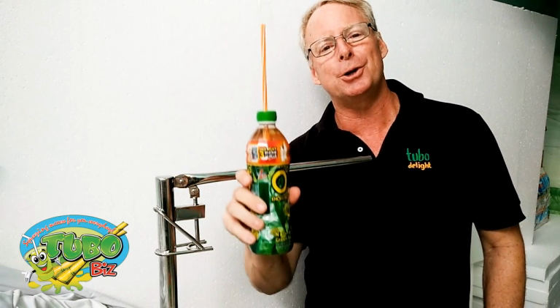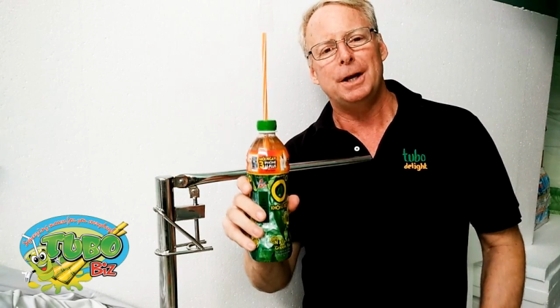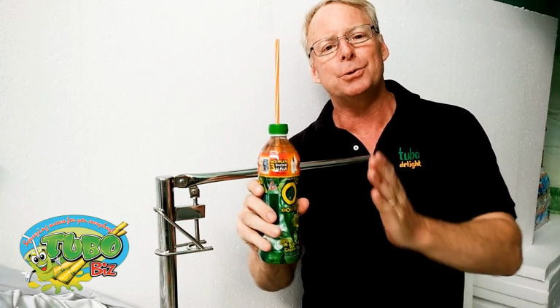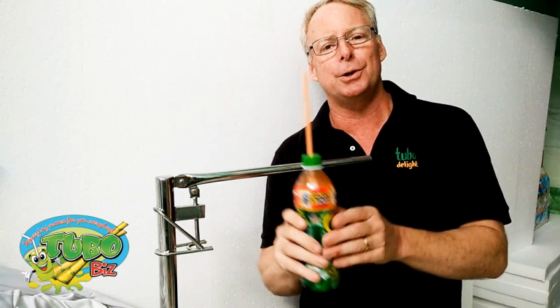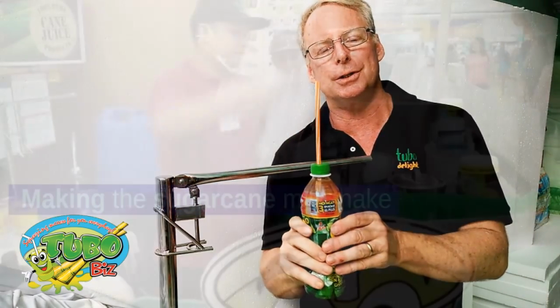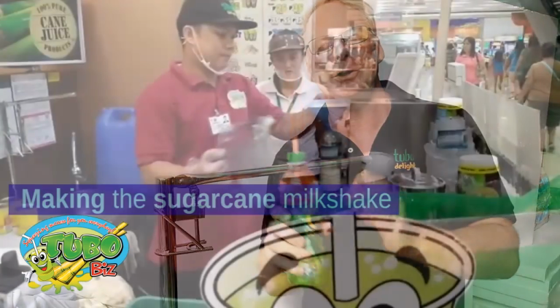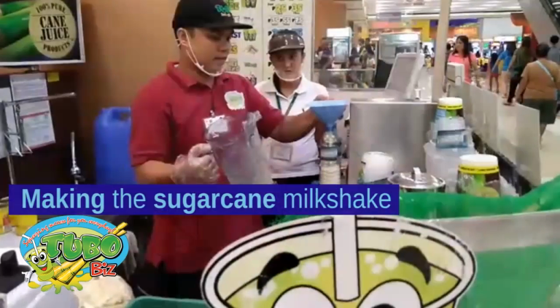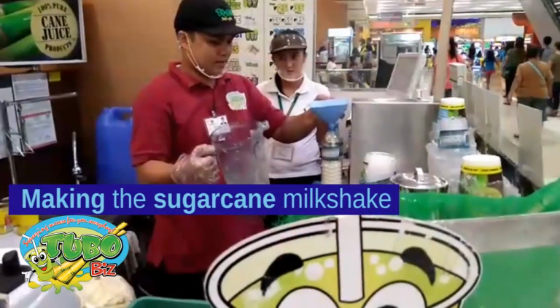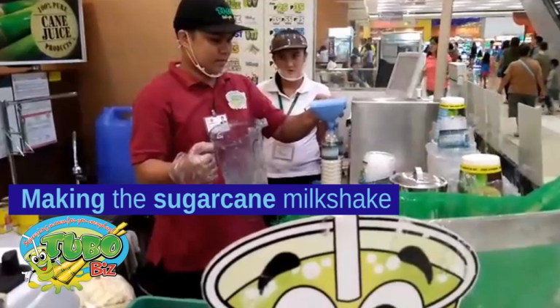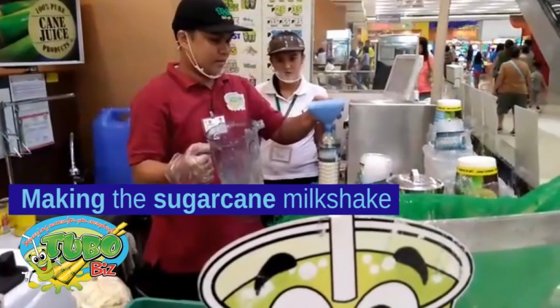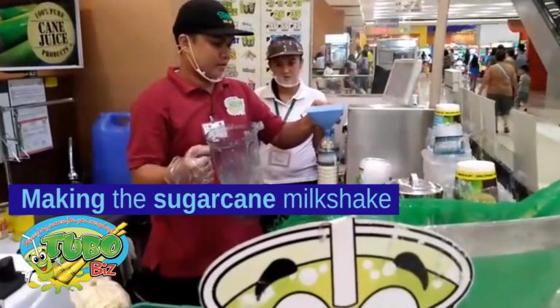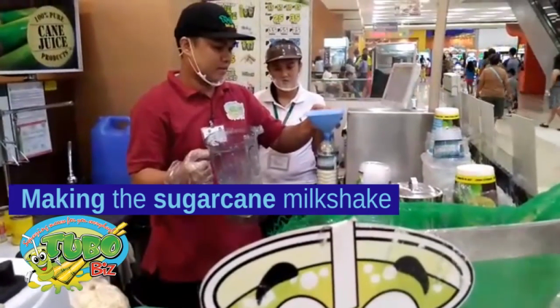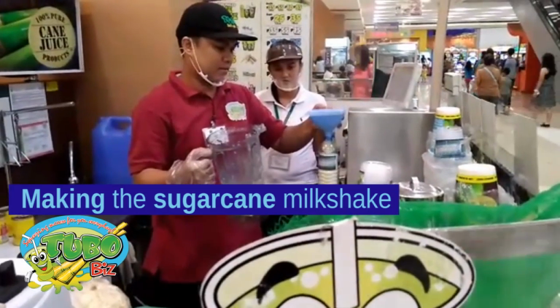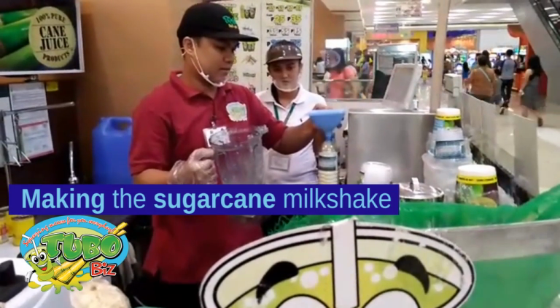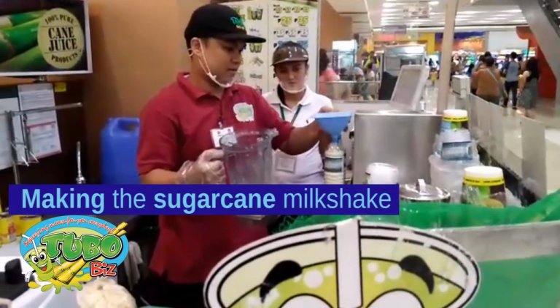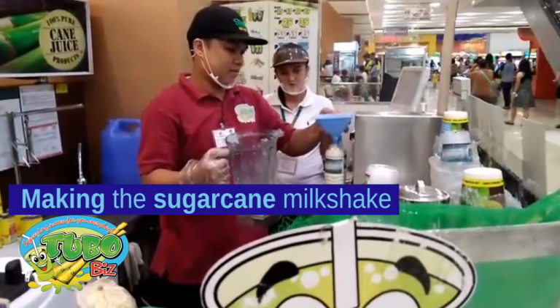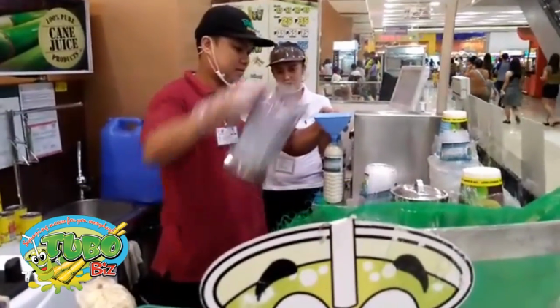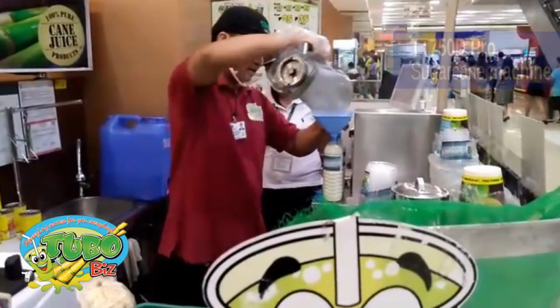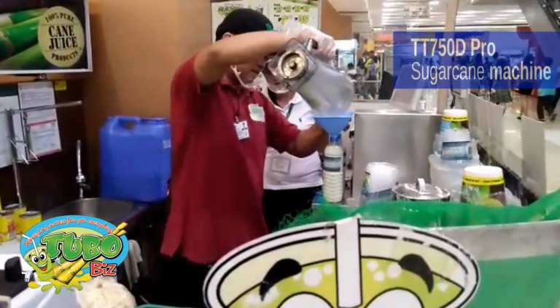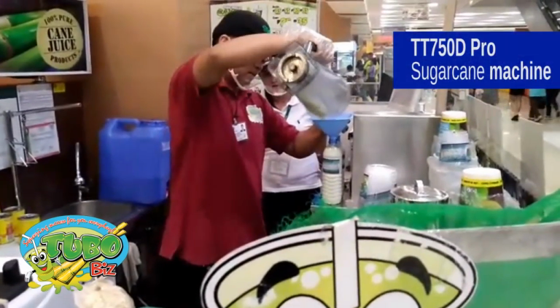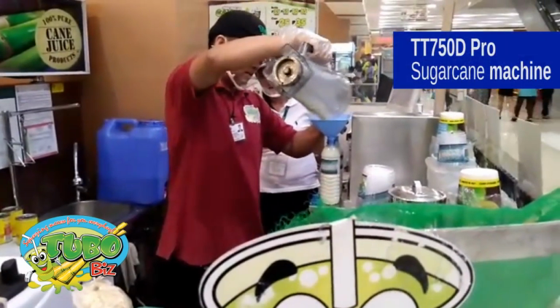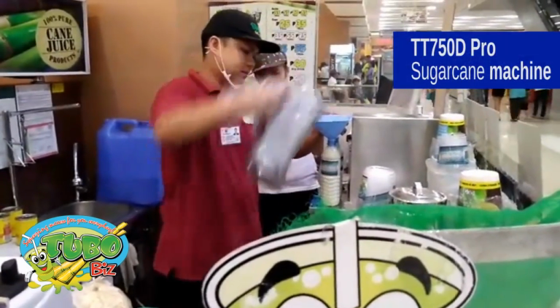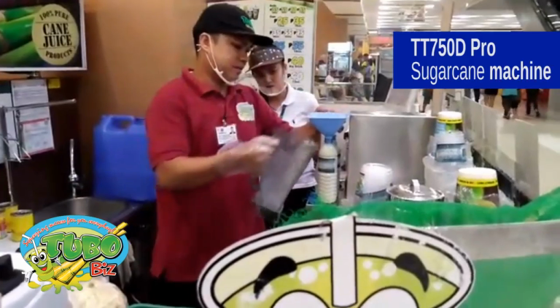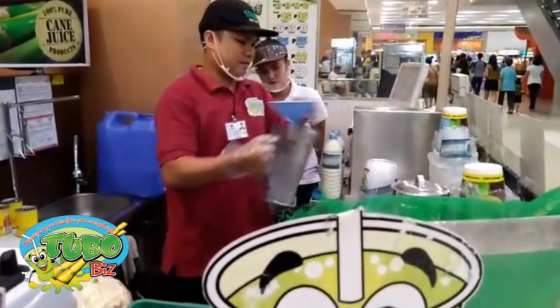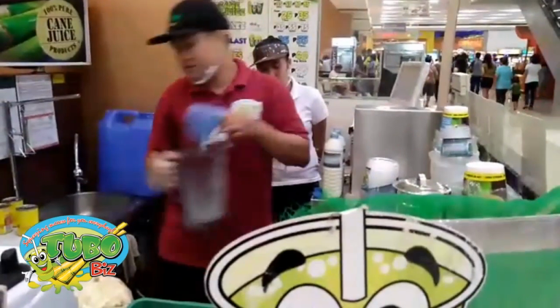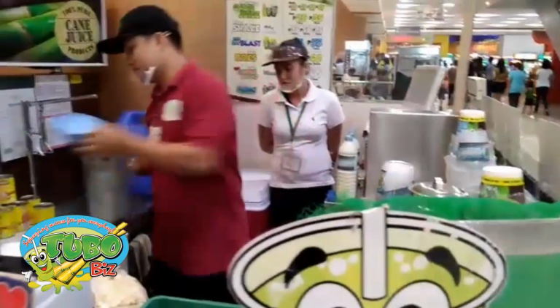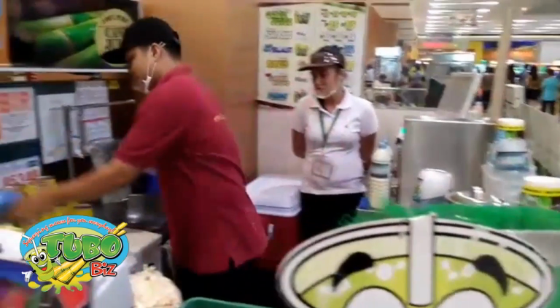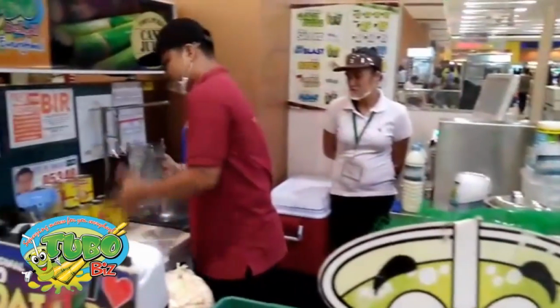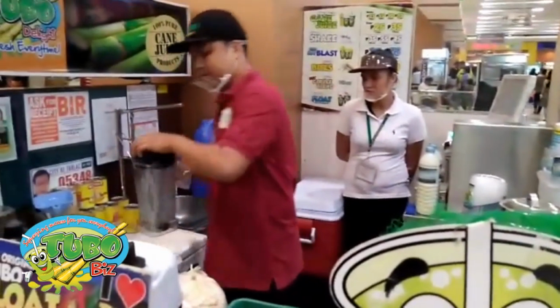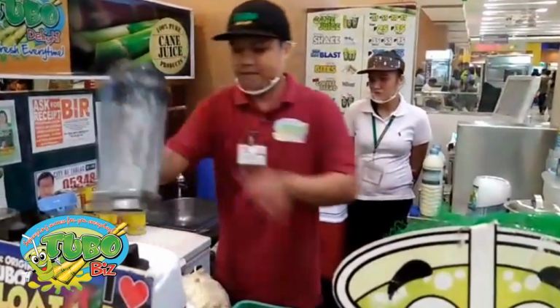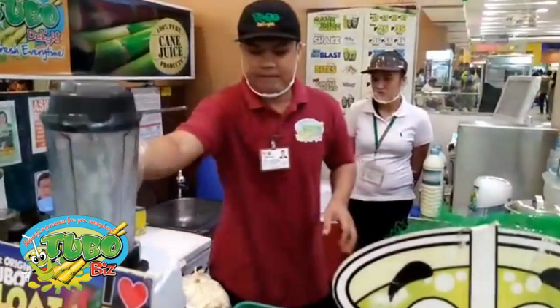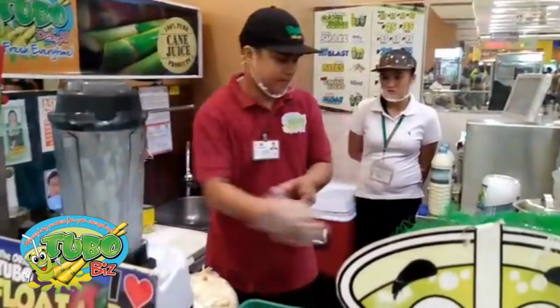It's really cool. This will increase your sales. It'll make you different from the competitors and just set you apart with something that's new and cool. This is the SS304 TuboBiz Bottle Puncher.